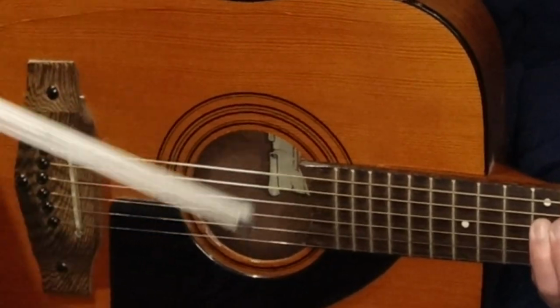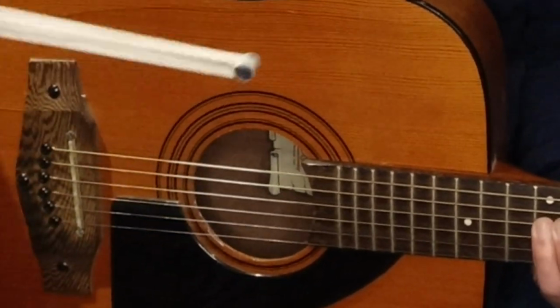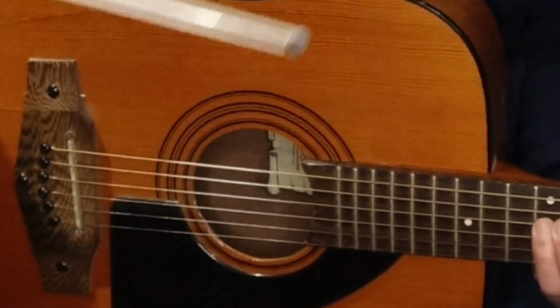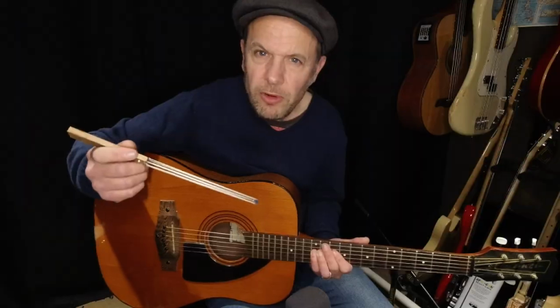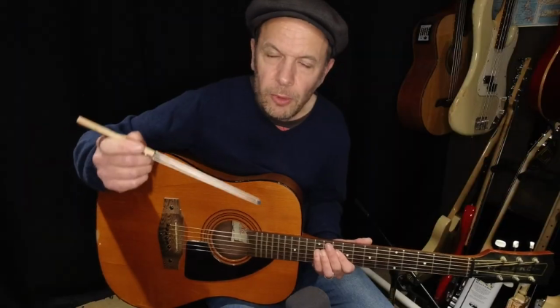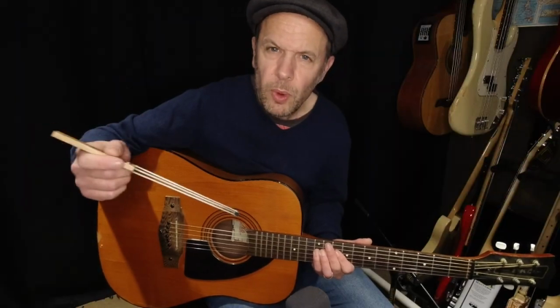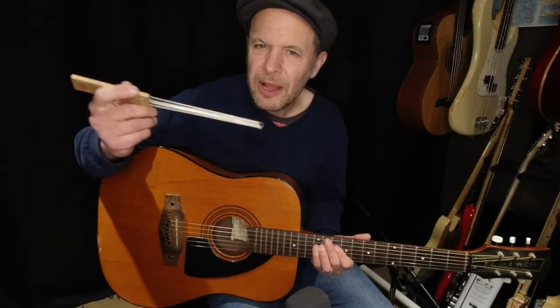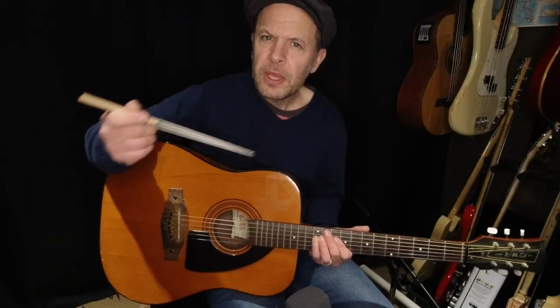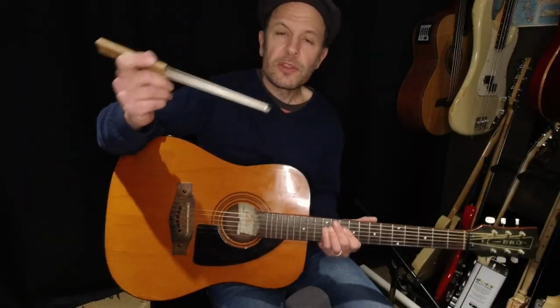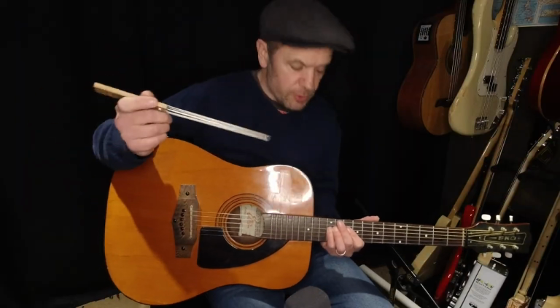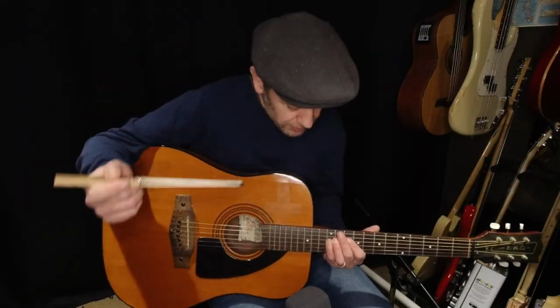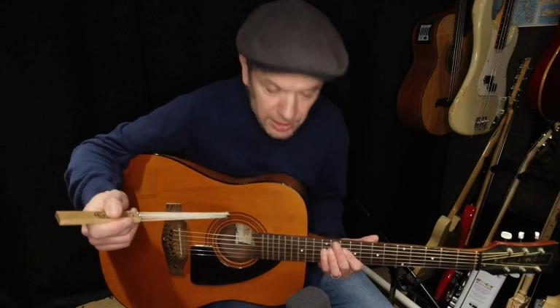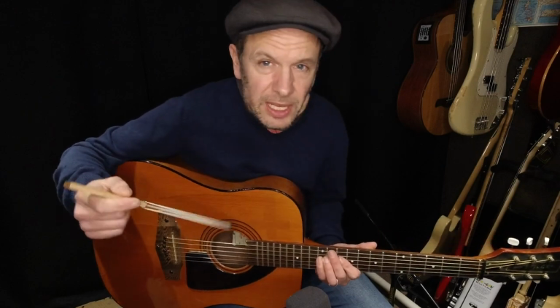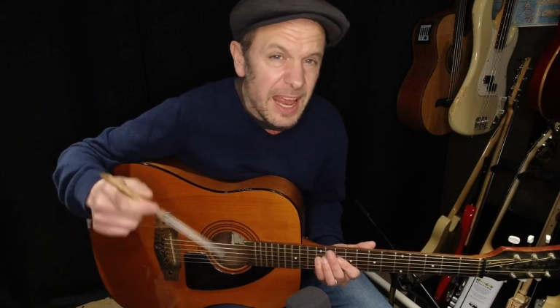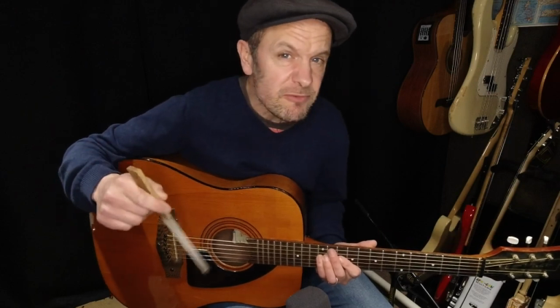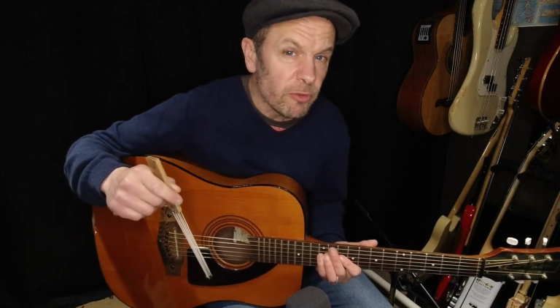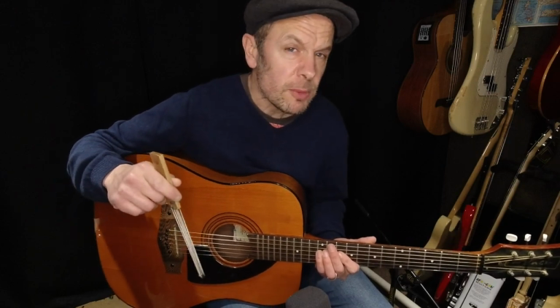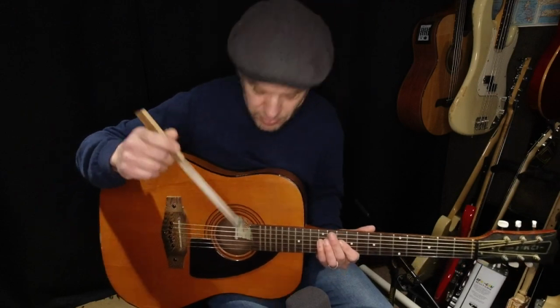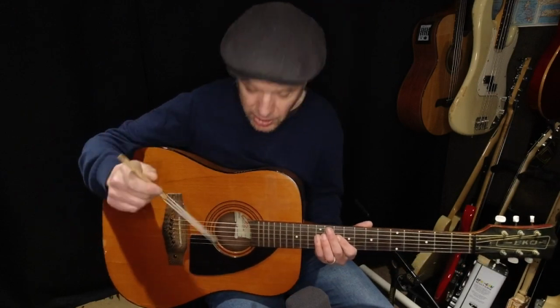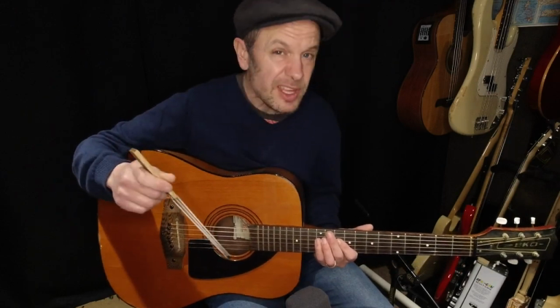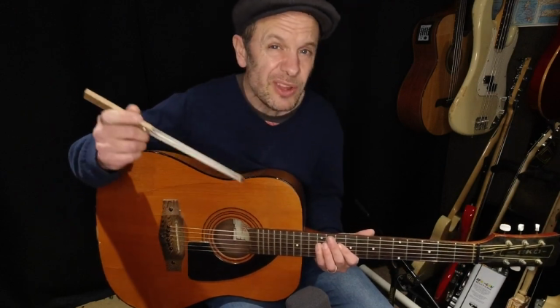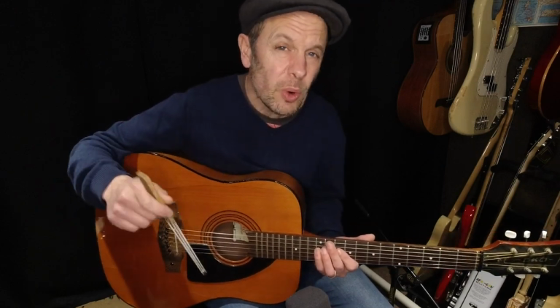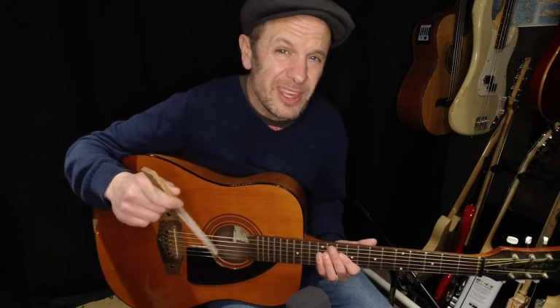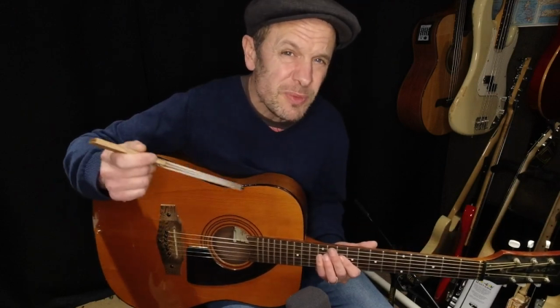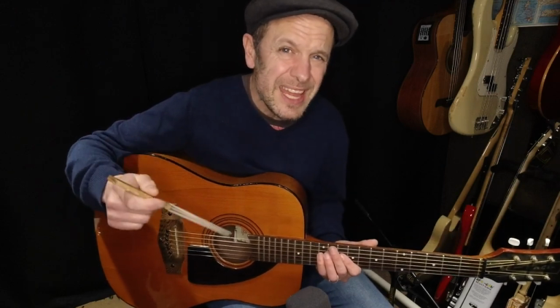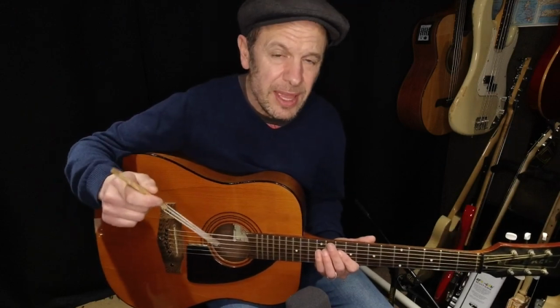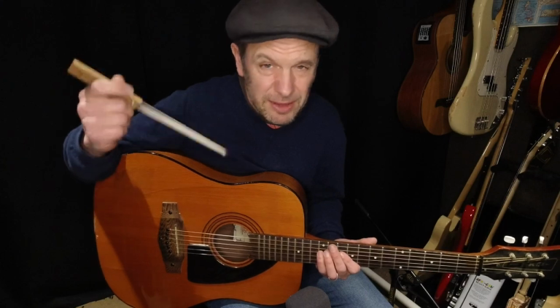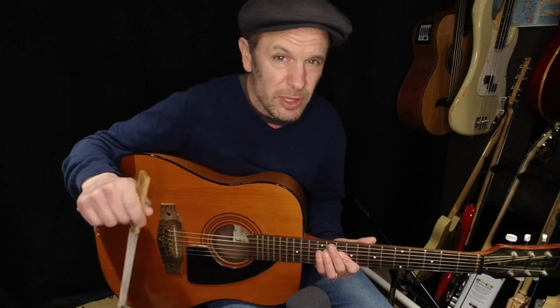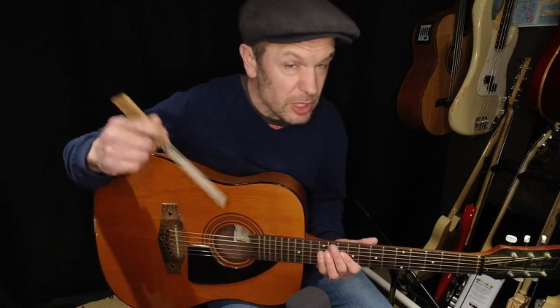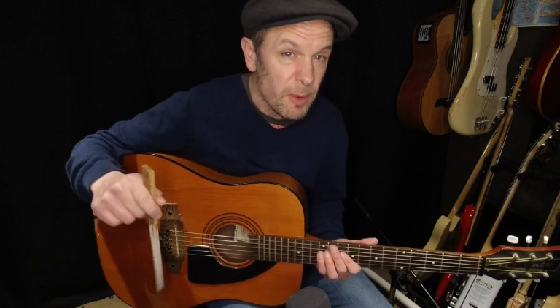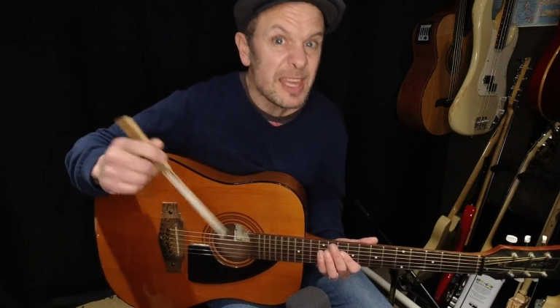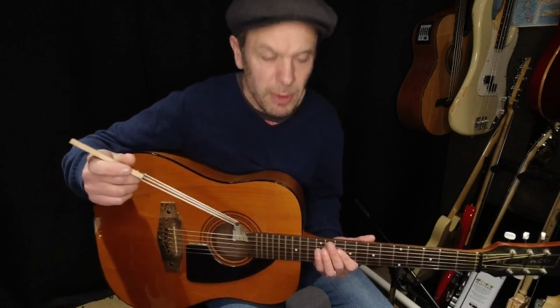Don't expect to get any real volume out of this — the acoustic guitar is a quiet instrument anyway, and even when you're strumming it, it's much louder than when bowing. So the bowed sound is quite weak, but it's amazing.